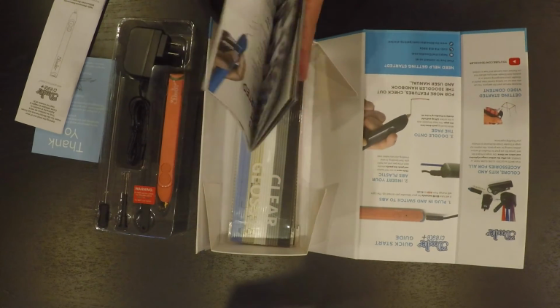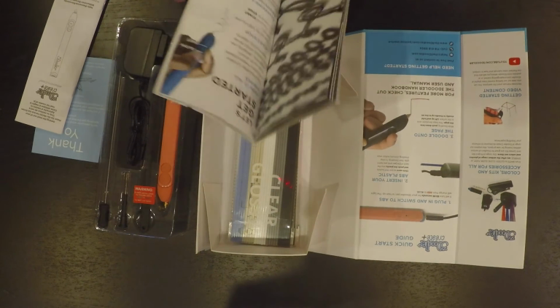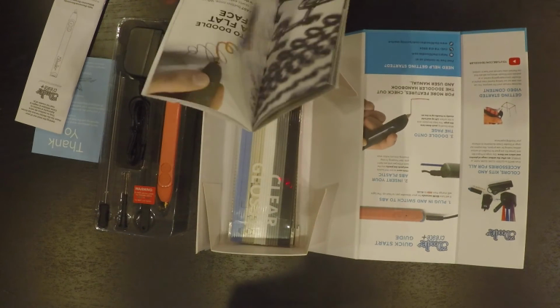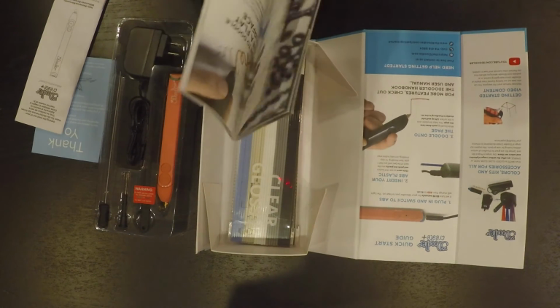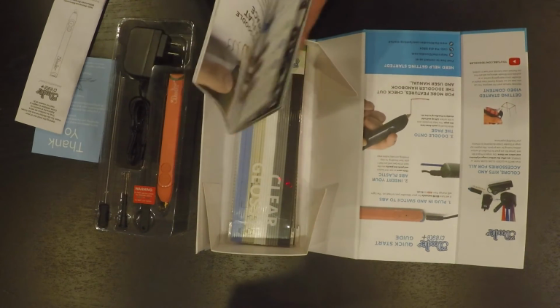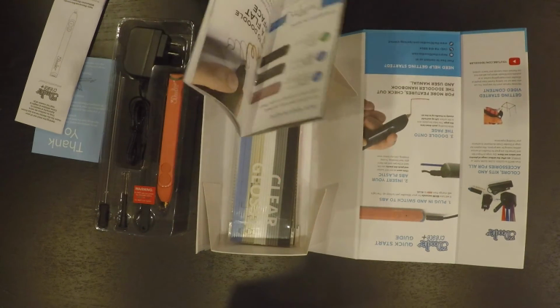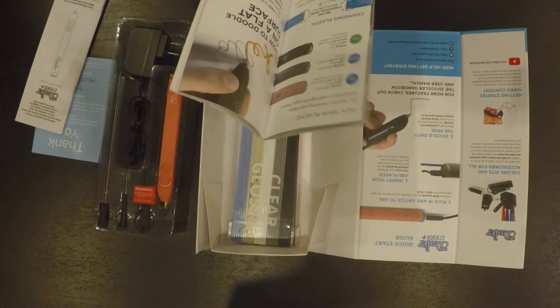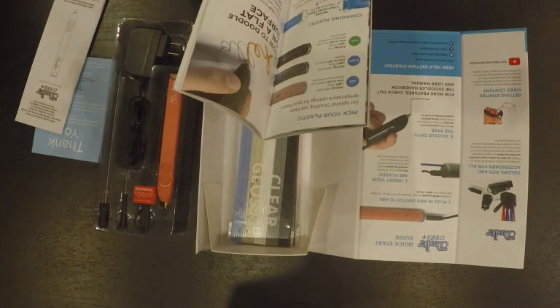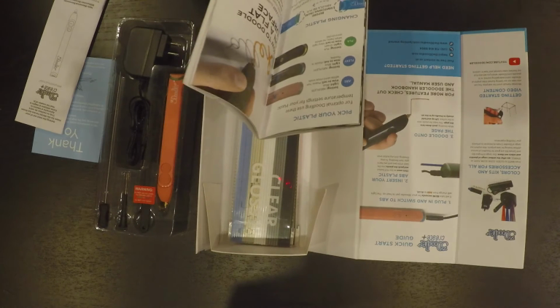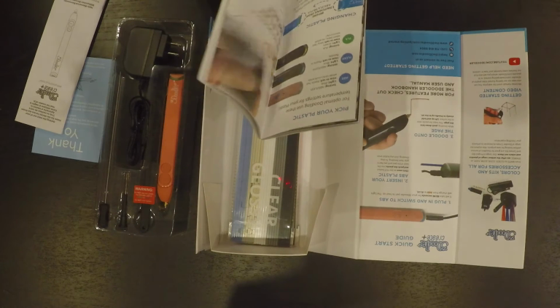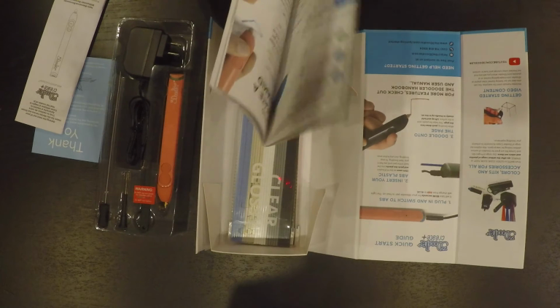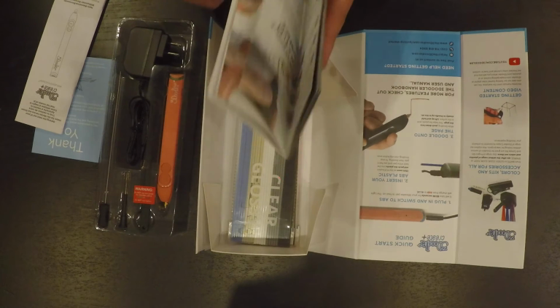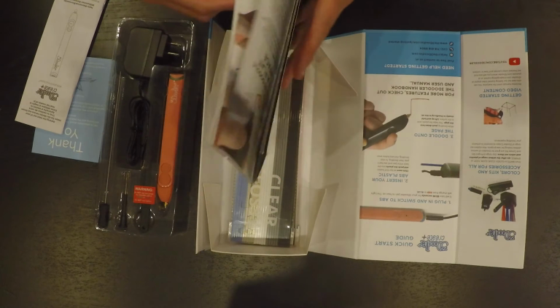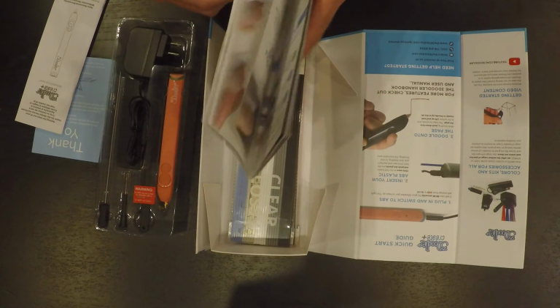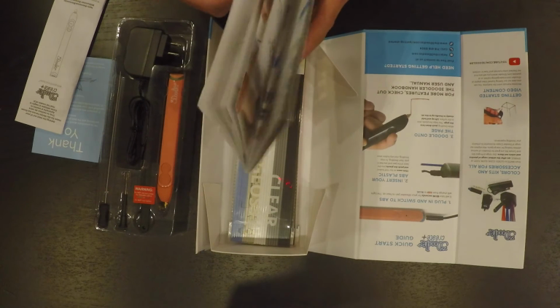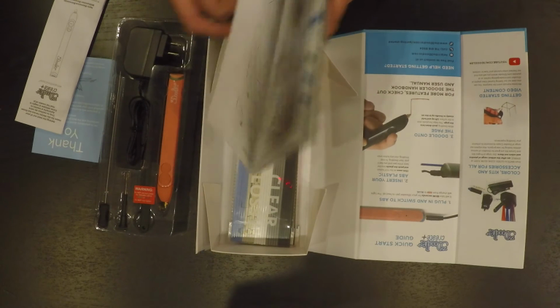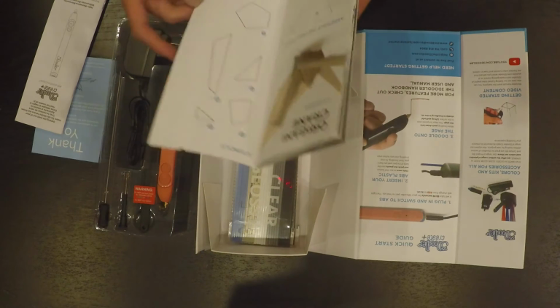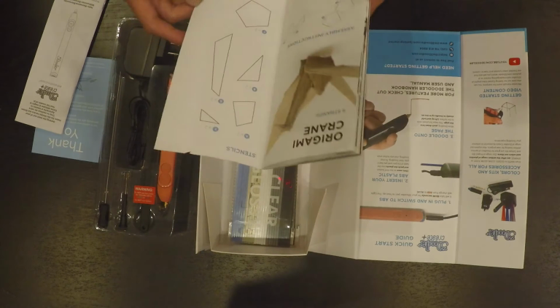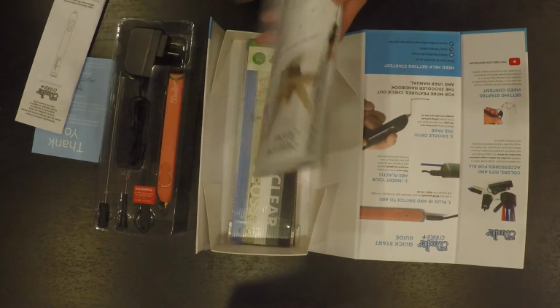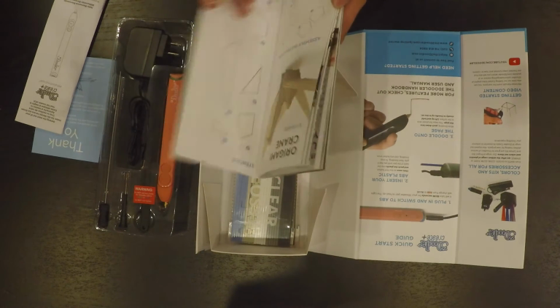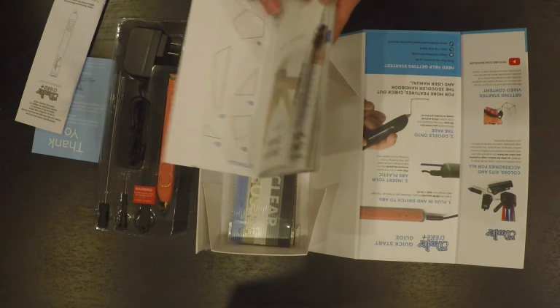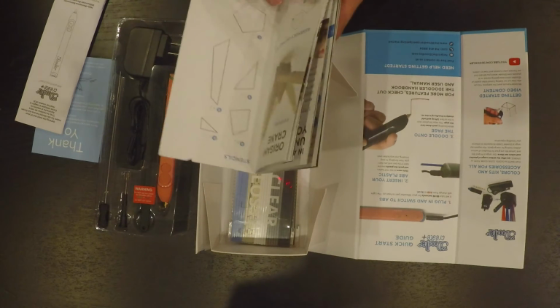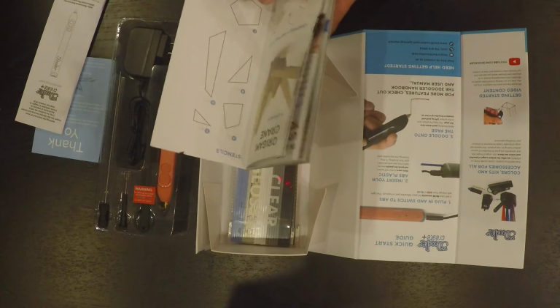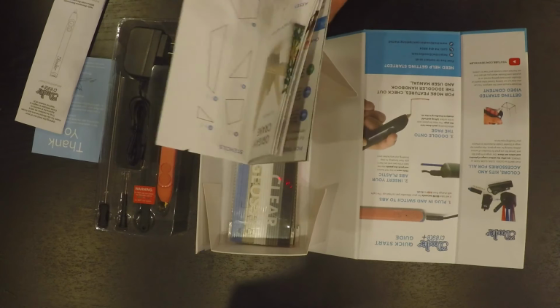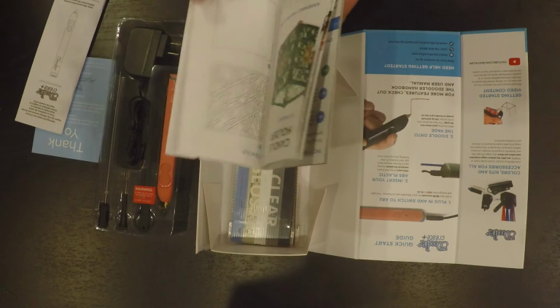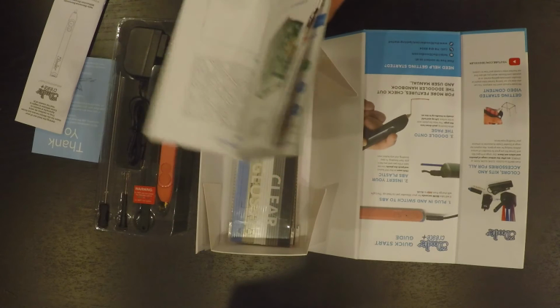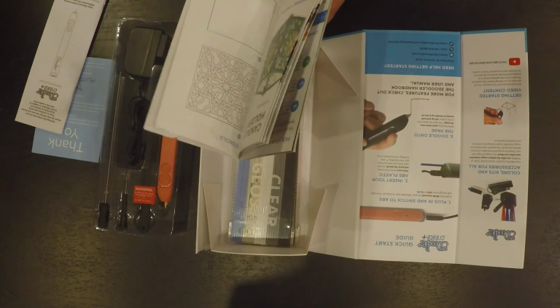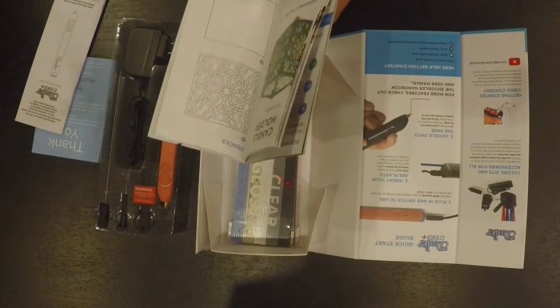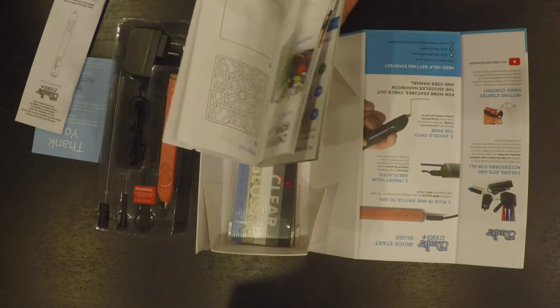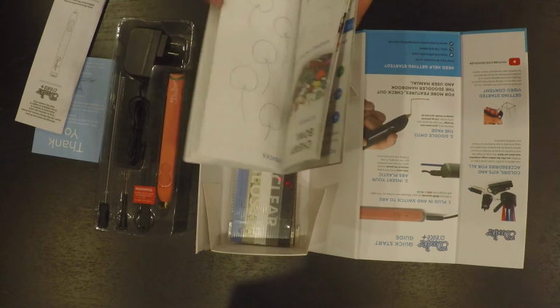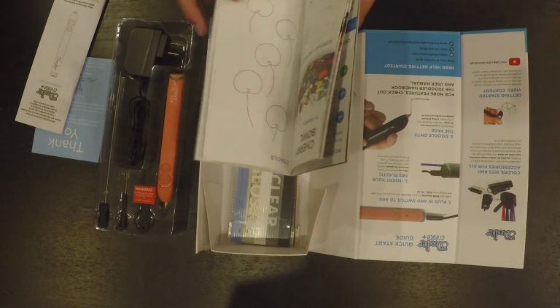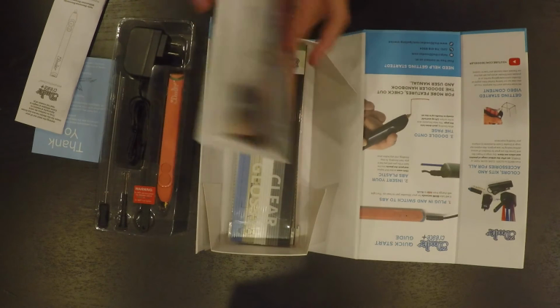There's also a shorter quick-start guide. It tells you just how to get started right away, and it also includes some templates in the back which you can use to draw some cool projects.